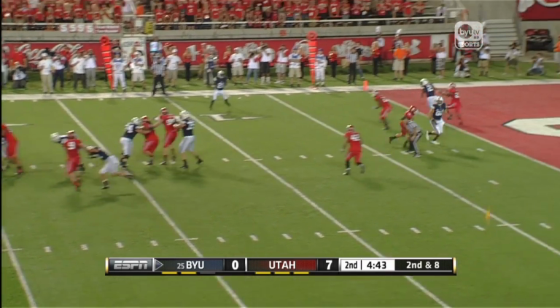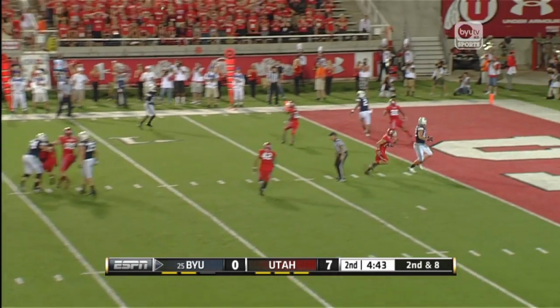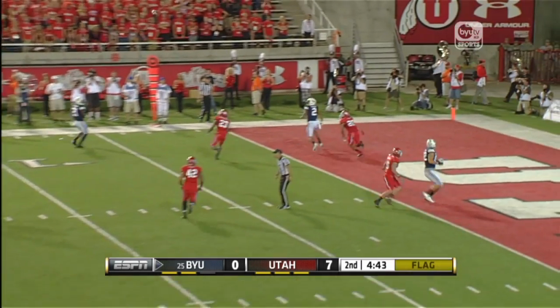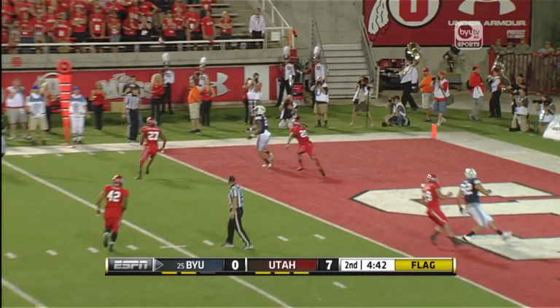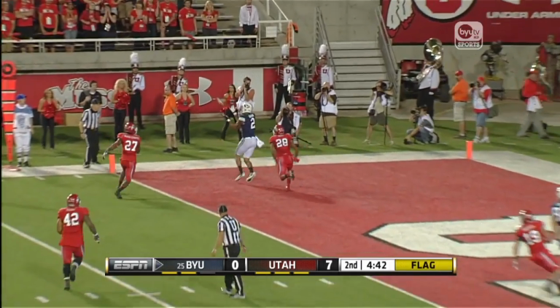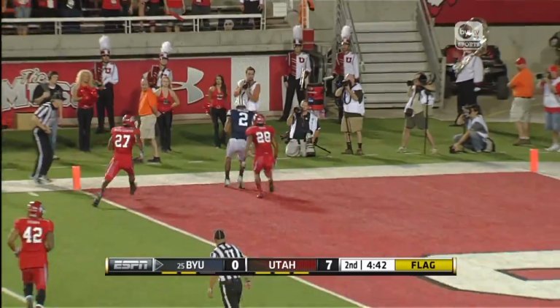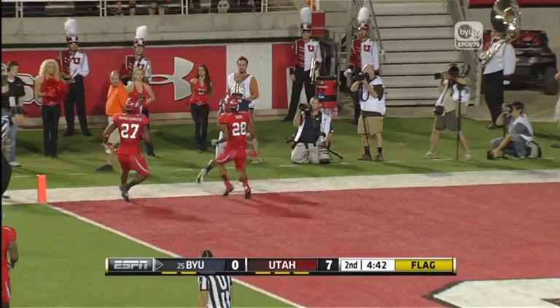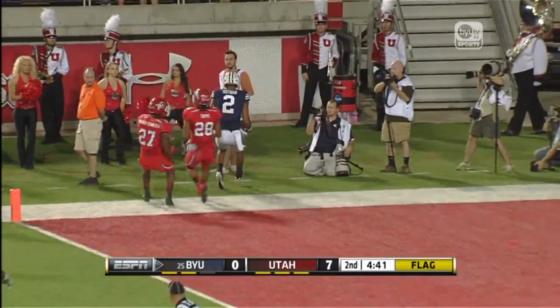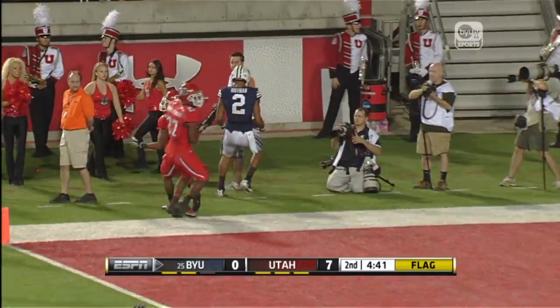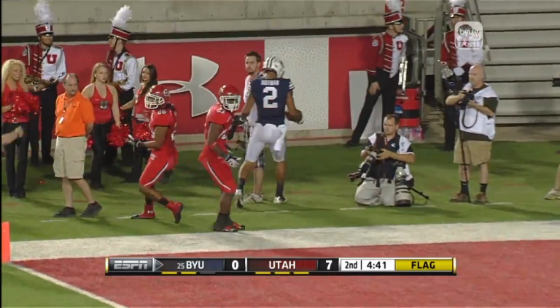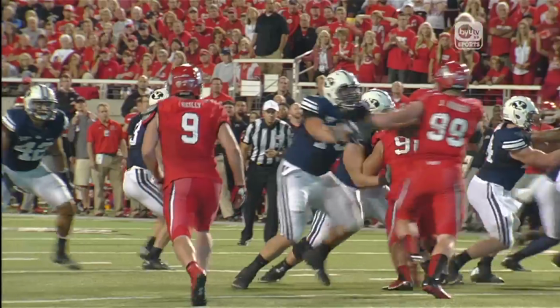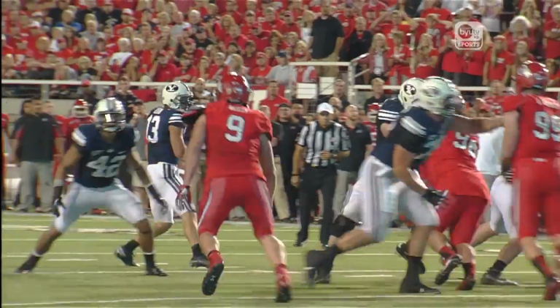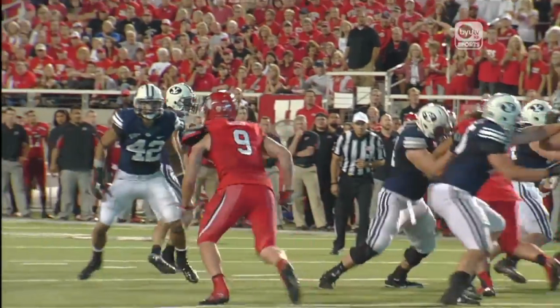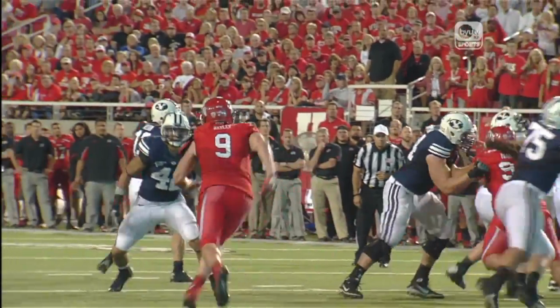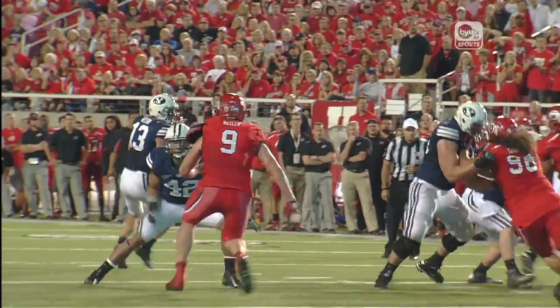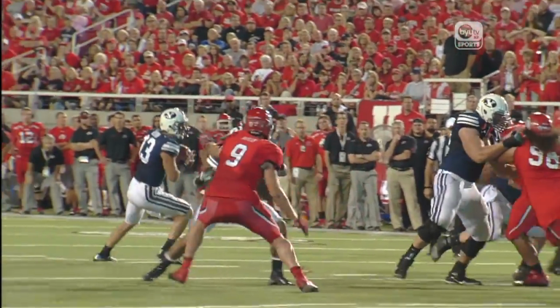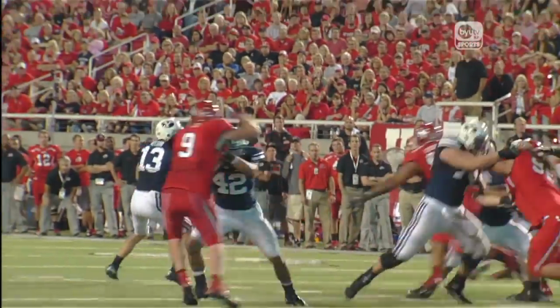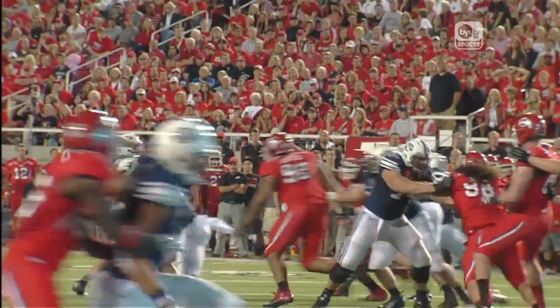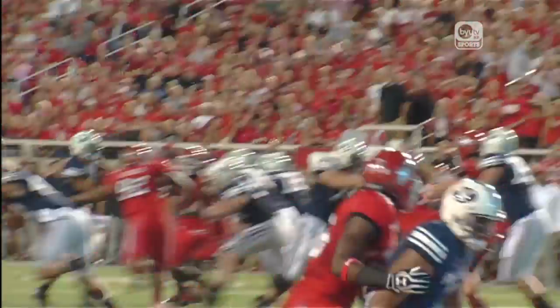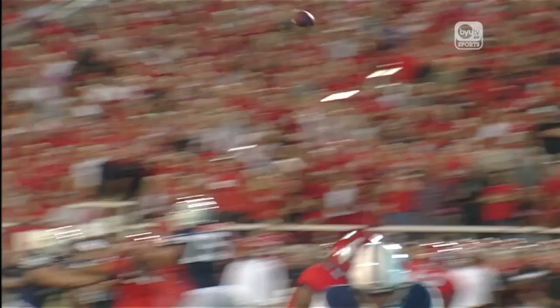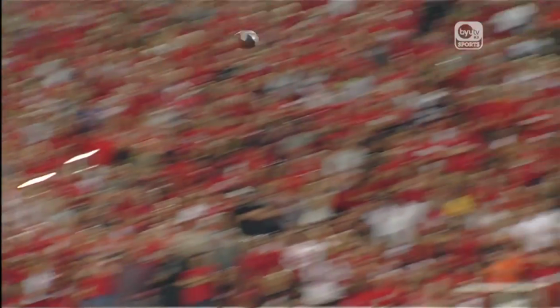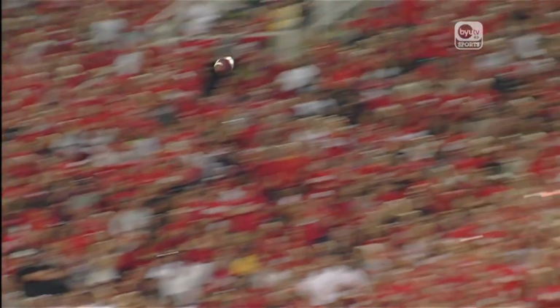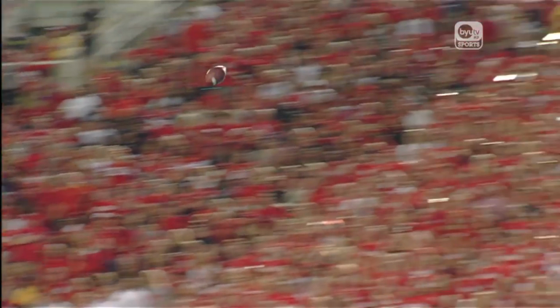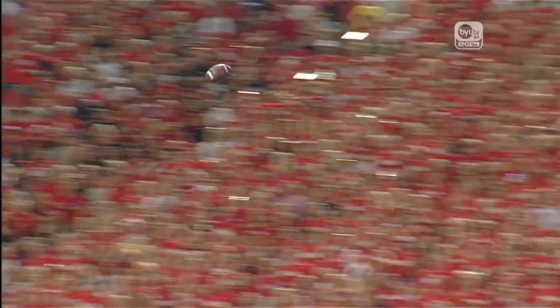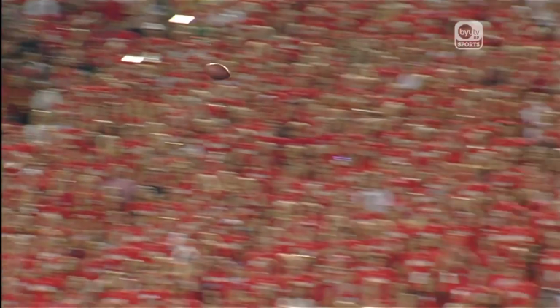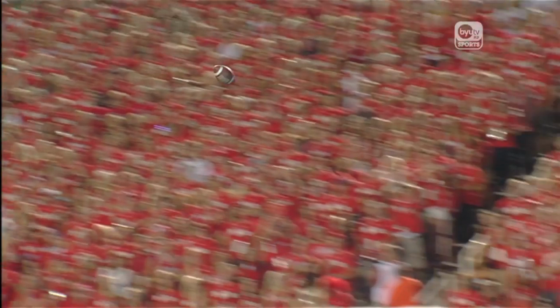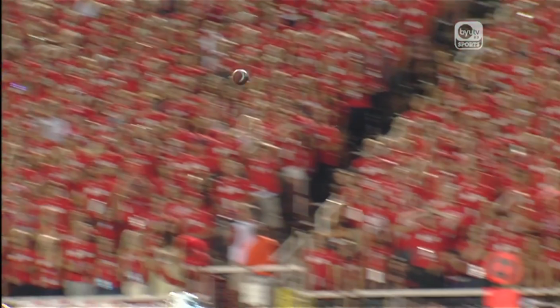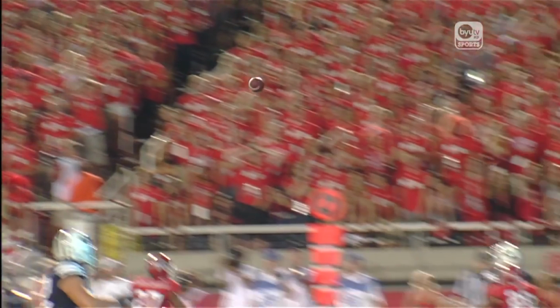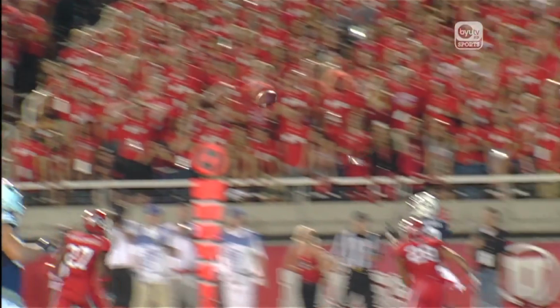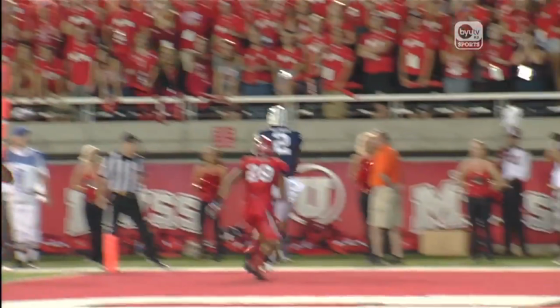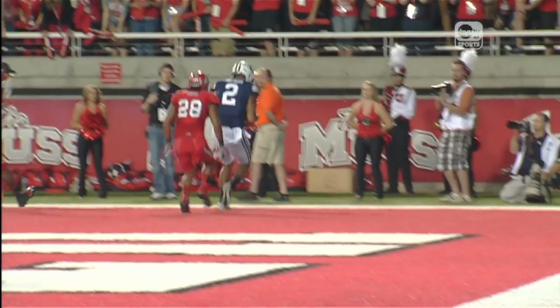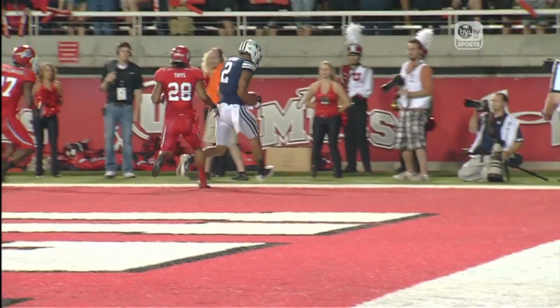Flag, as it looked like a Utah player may have jumped into the end zone — touchdown. Cody Hoffman, his second touchdown catch of the year, a 10-yarder. We'll see about the flag.